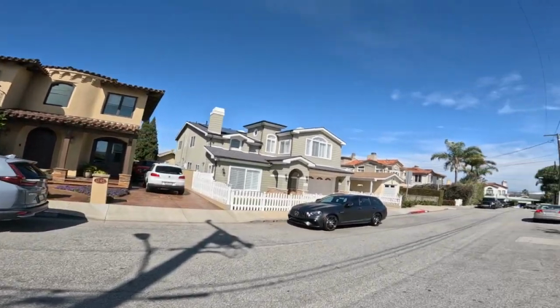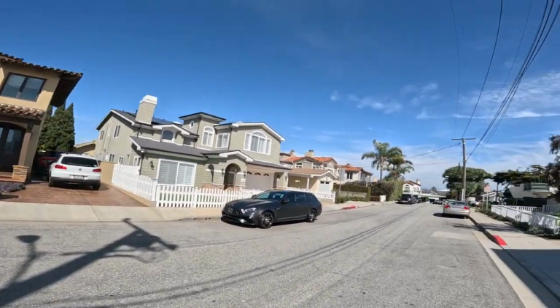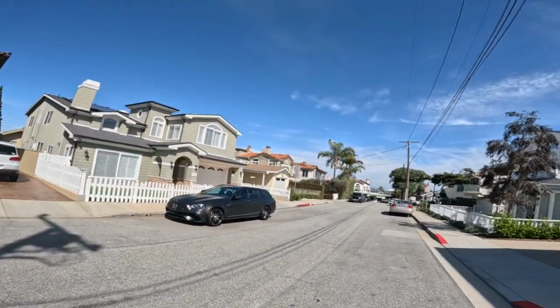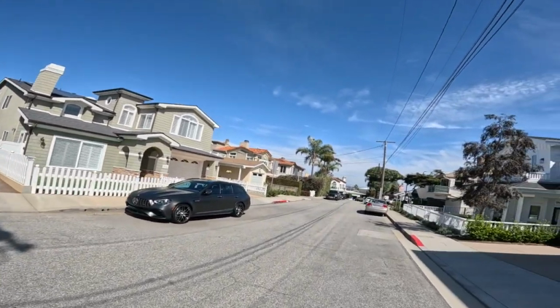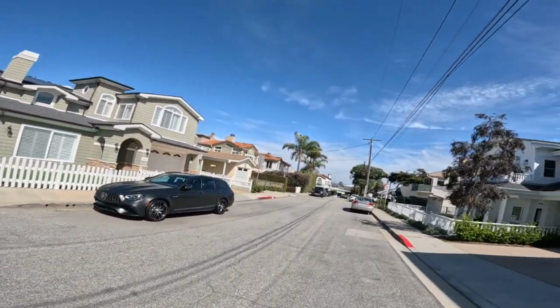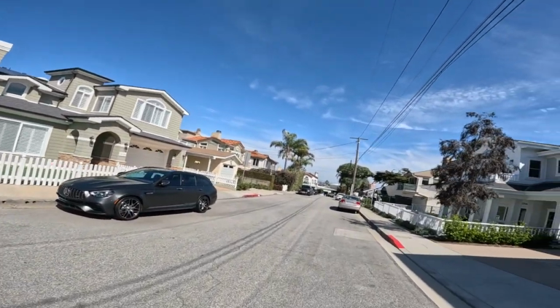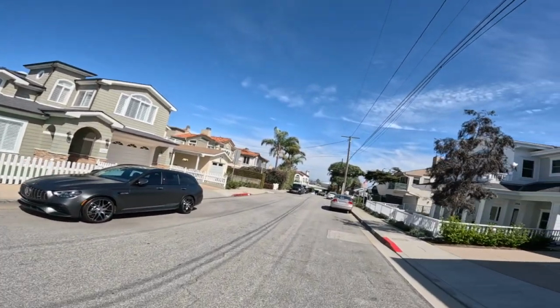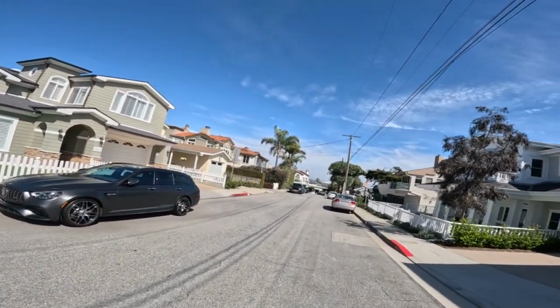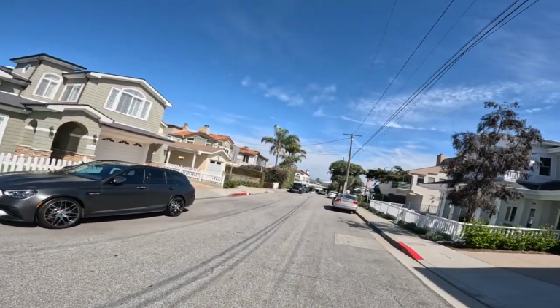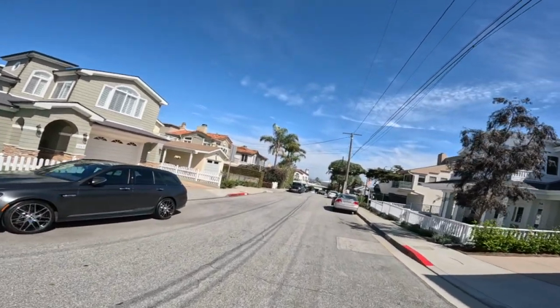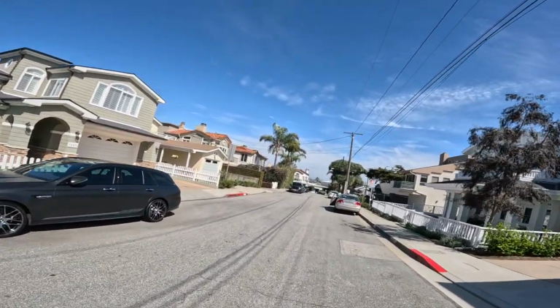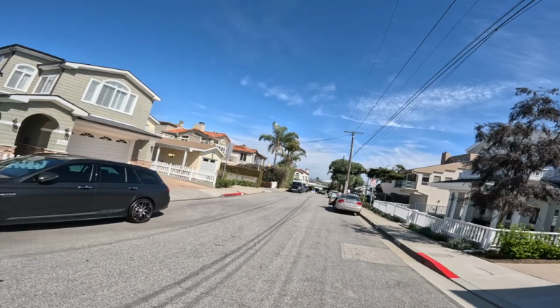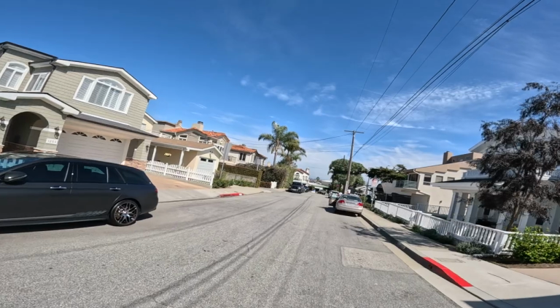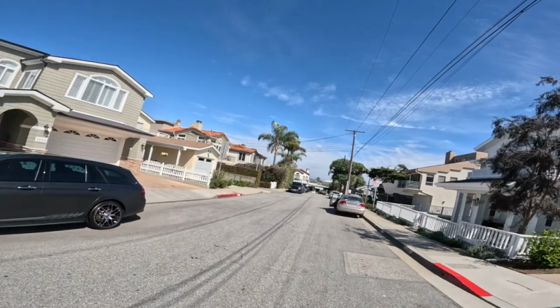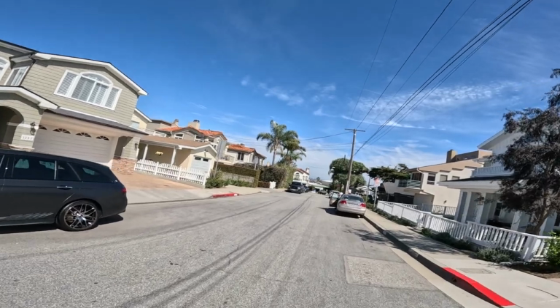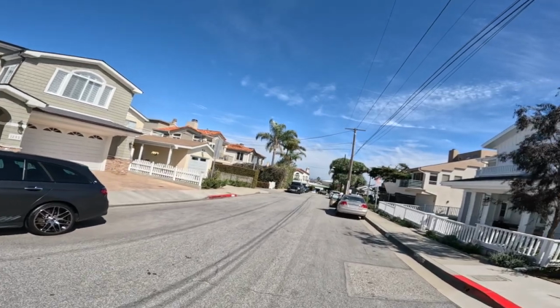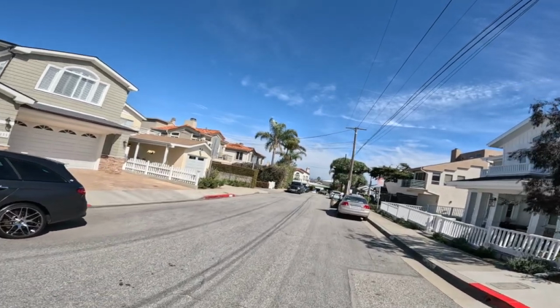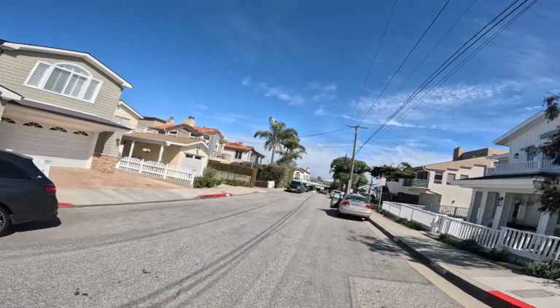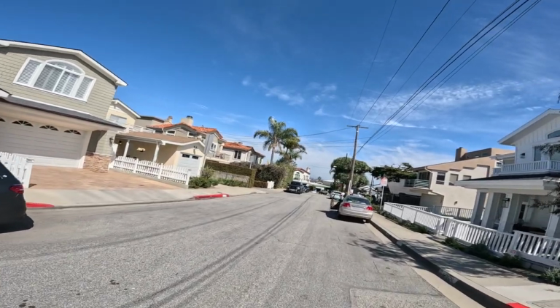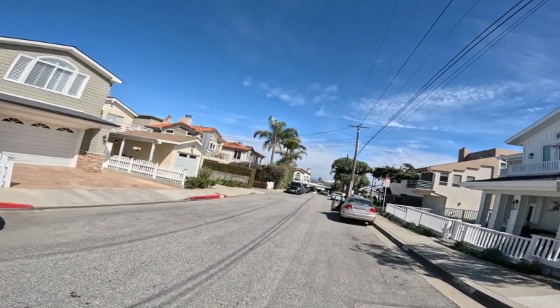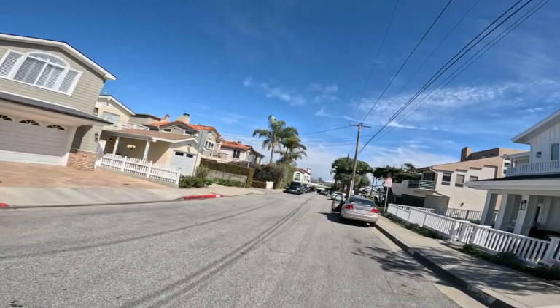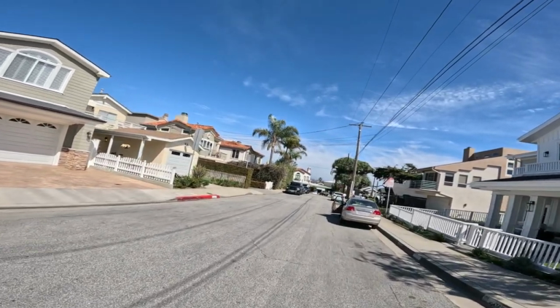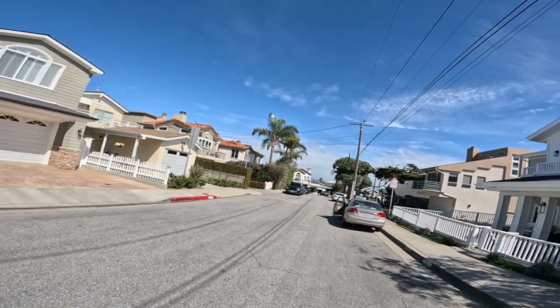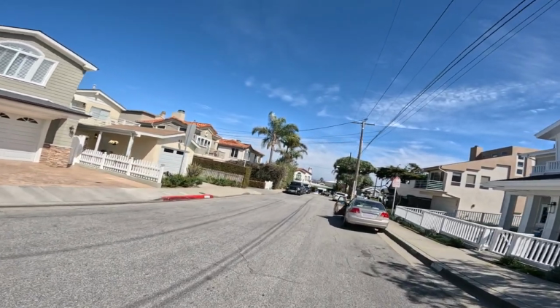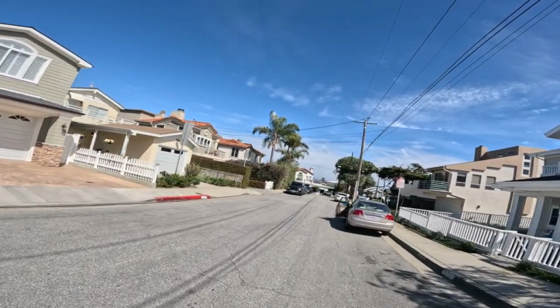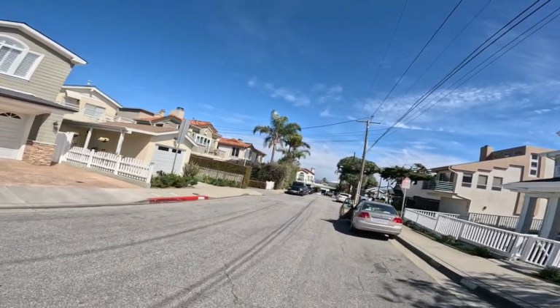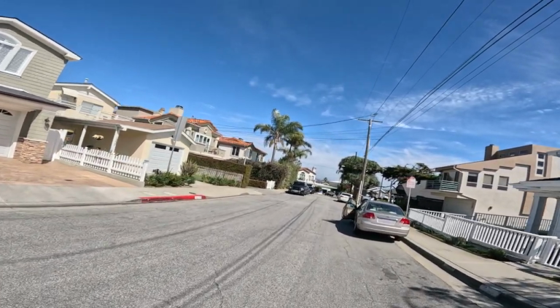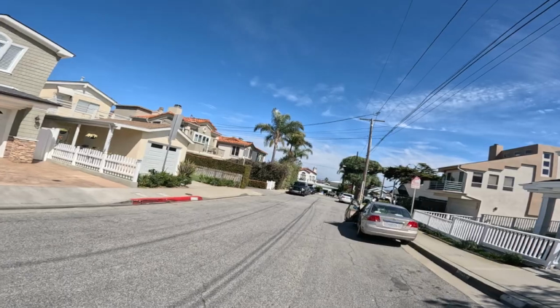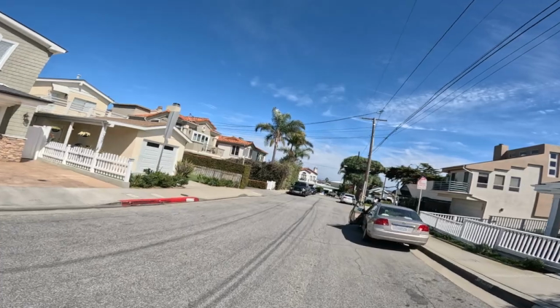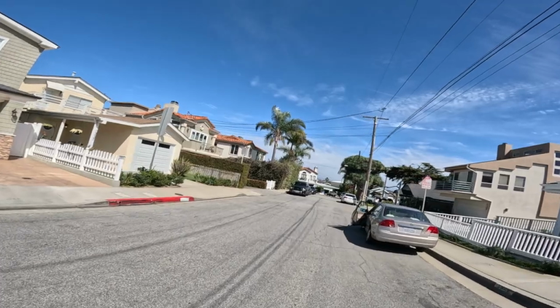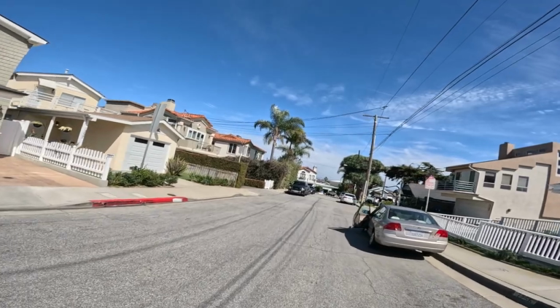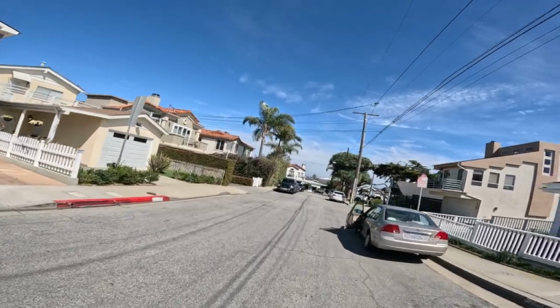Wow, some interesting neighborhoods. Look at that view over there, over that house — you got a view of the whole city. It's like all the way down to Los Angeles or something.